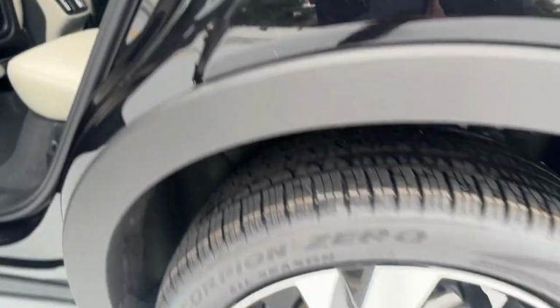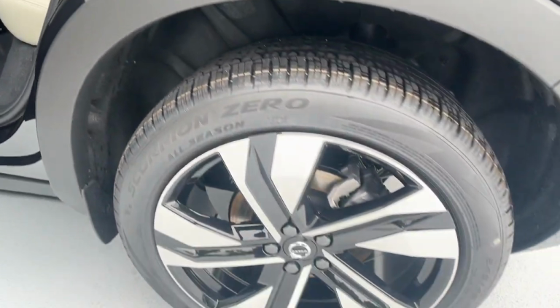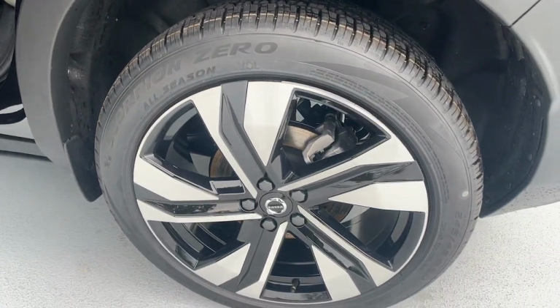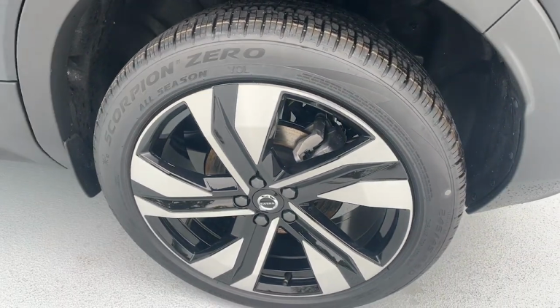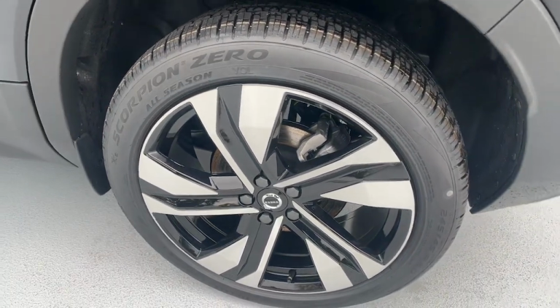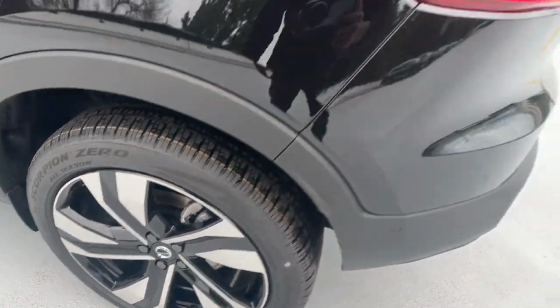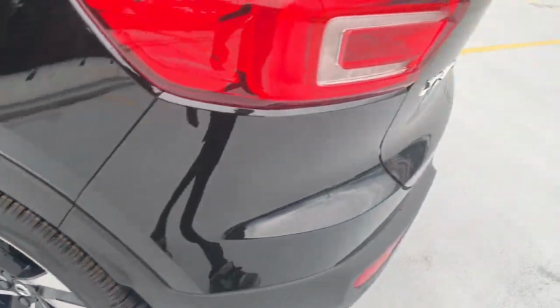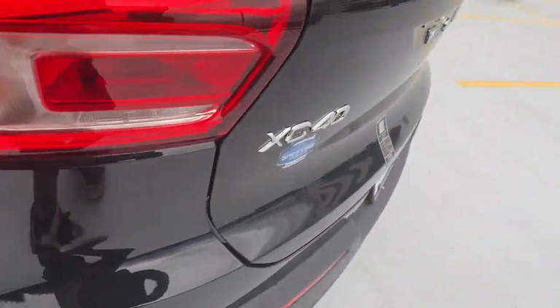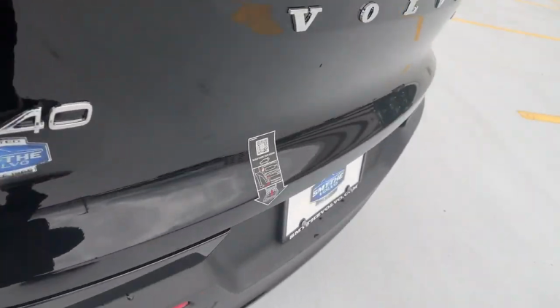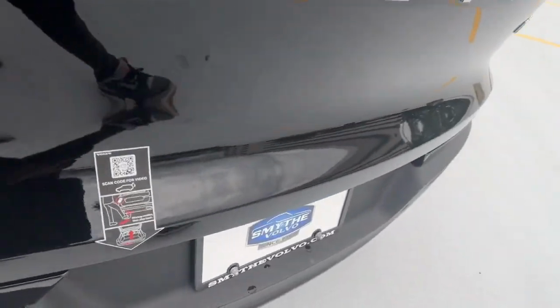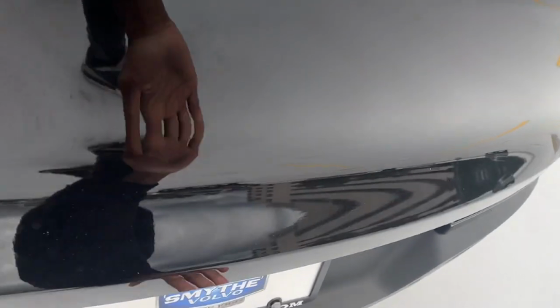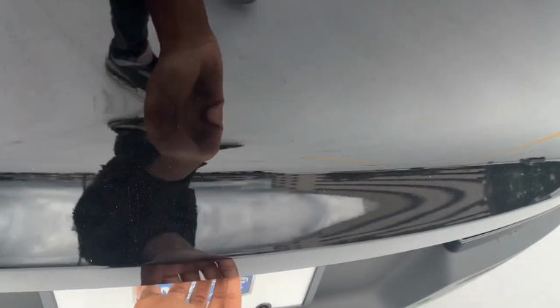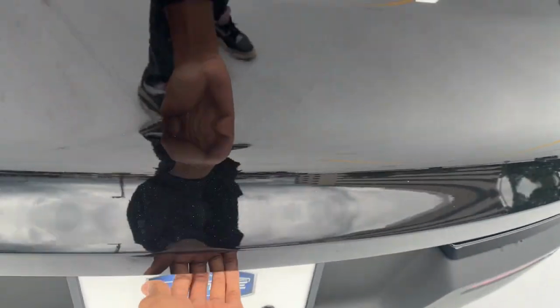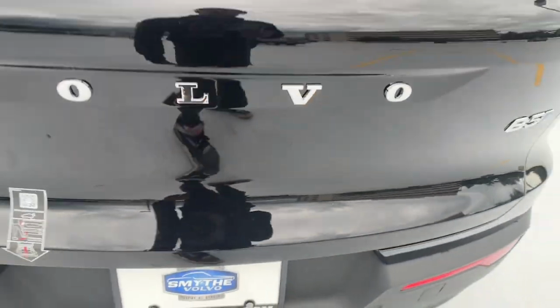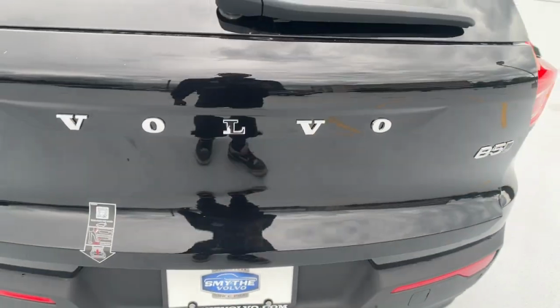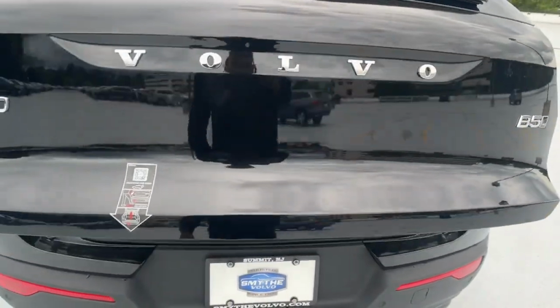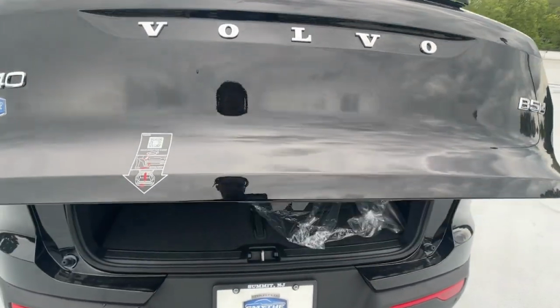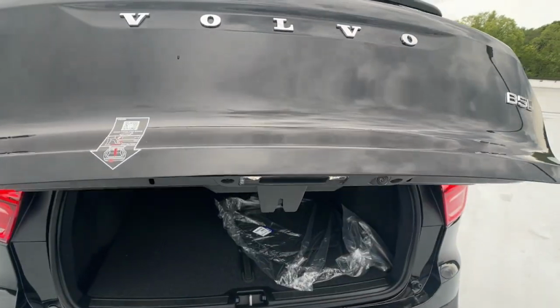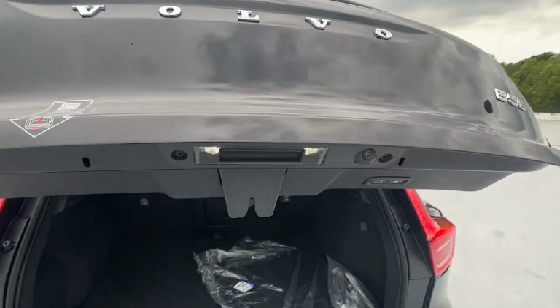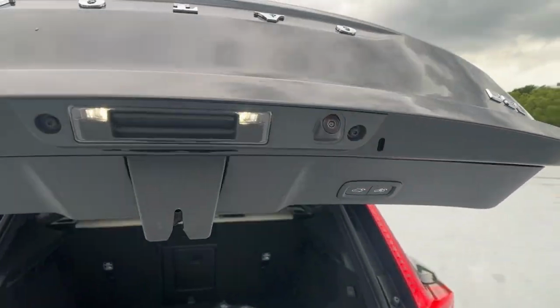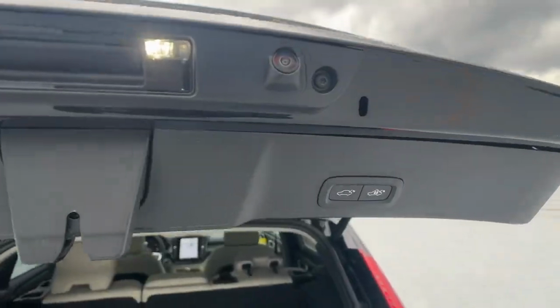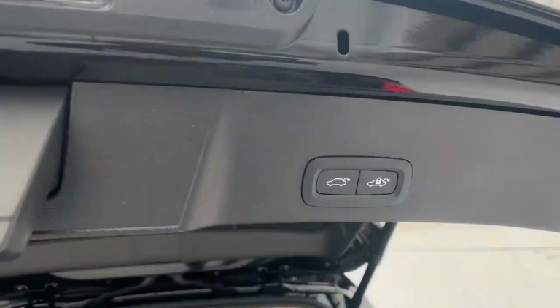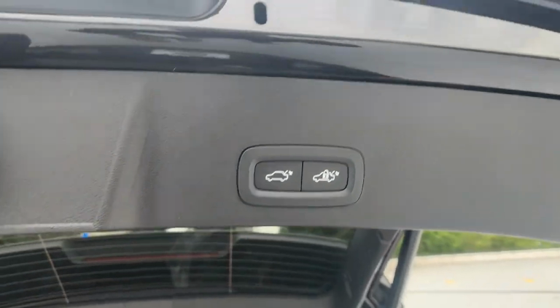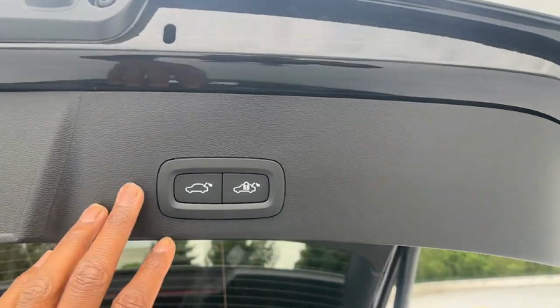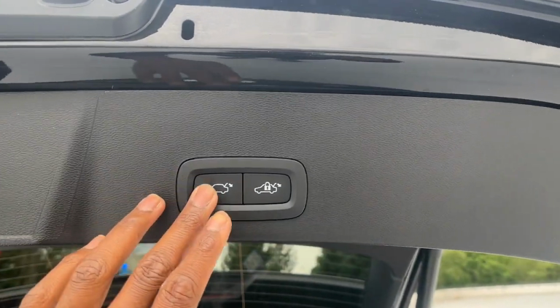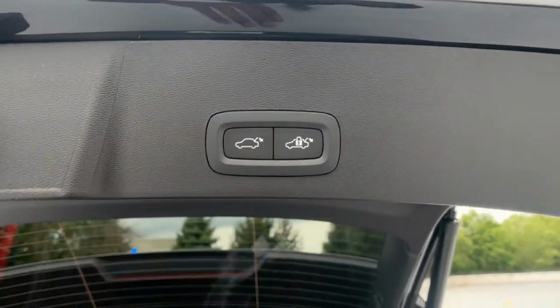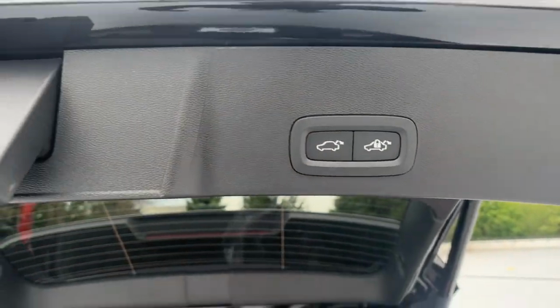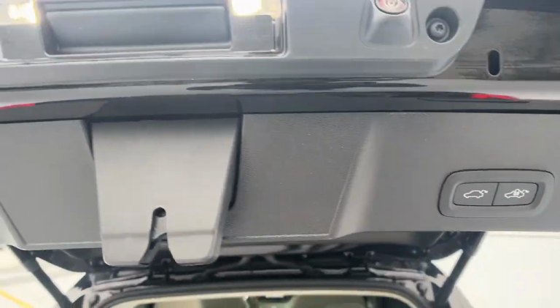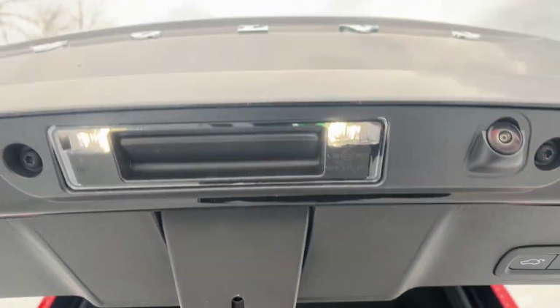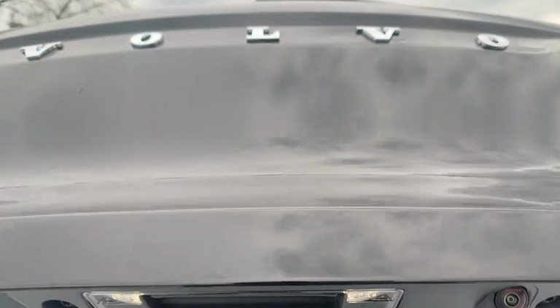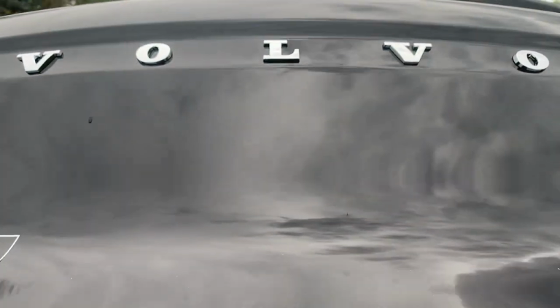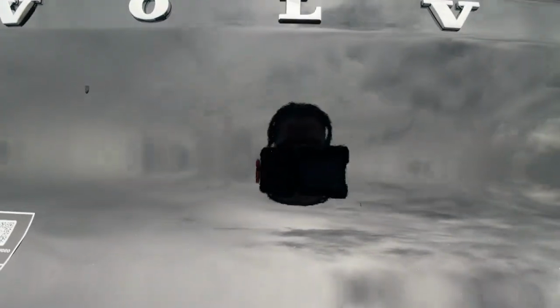Apple CarPlay and or Android Auto, heated driver's seat, navigation system, keyless entry, moonroof, fog lamps, backup camera, satellite radio, power passenger seat, premium sound system.